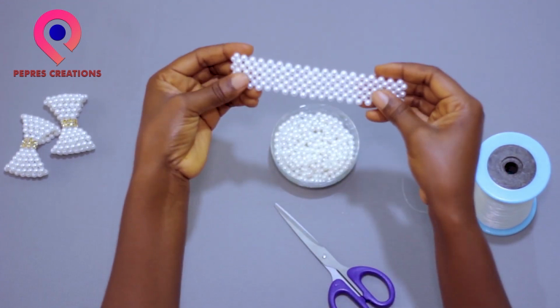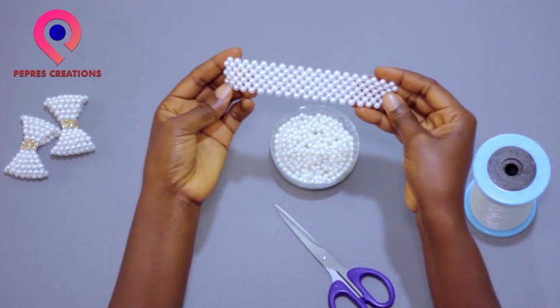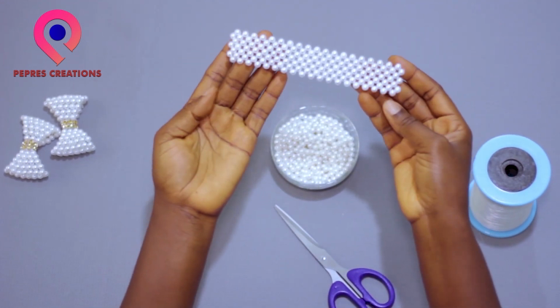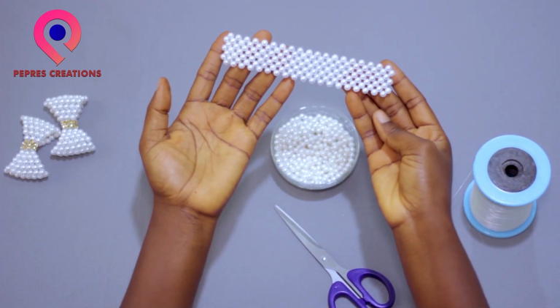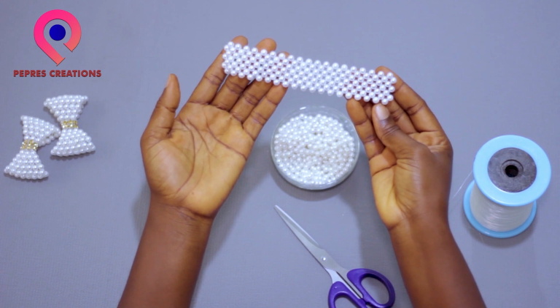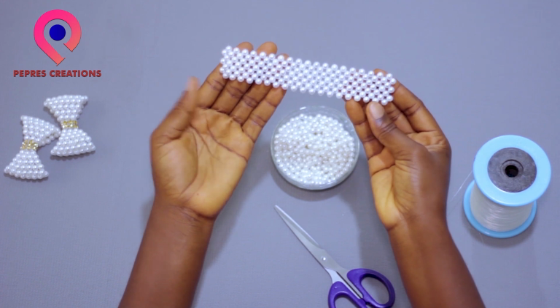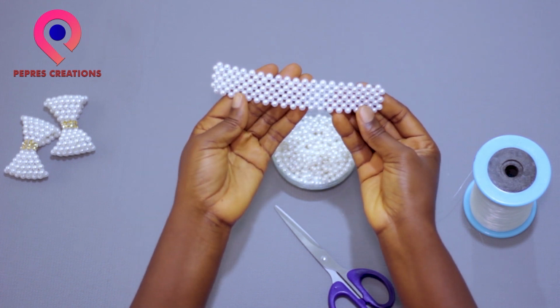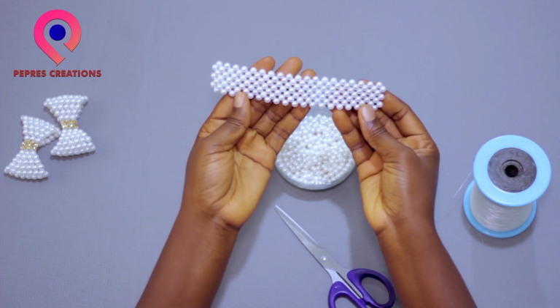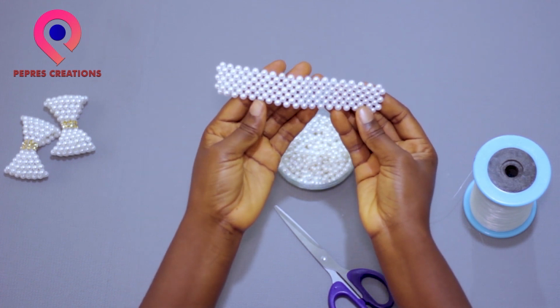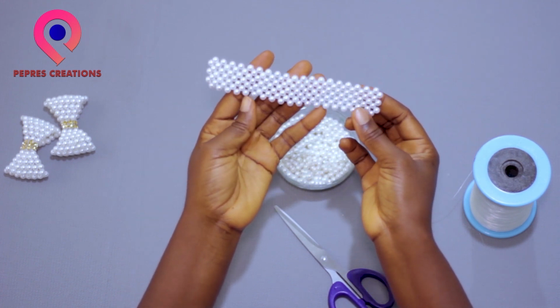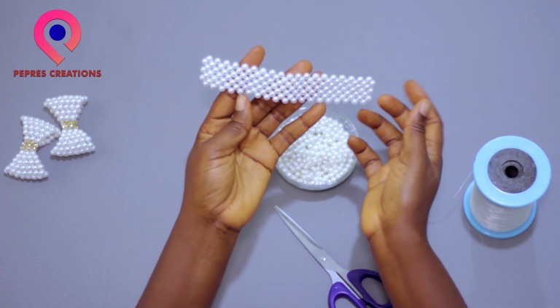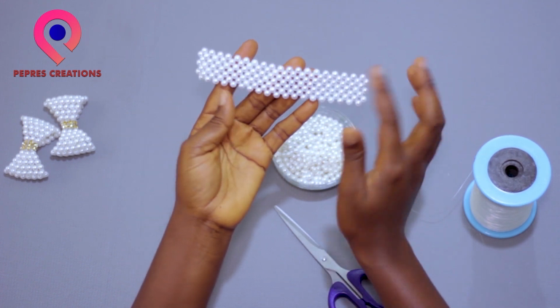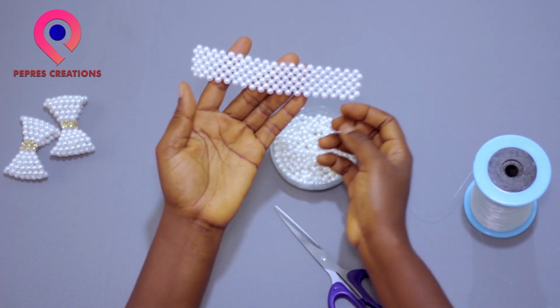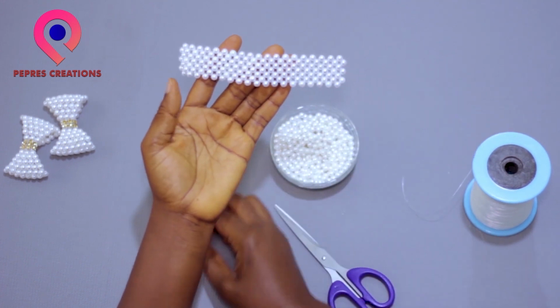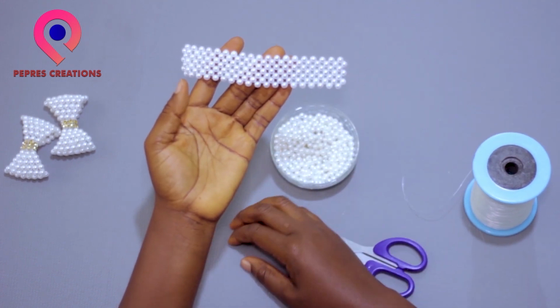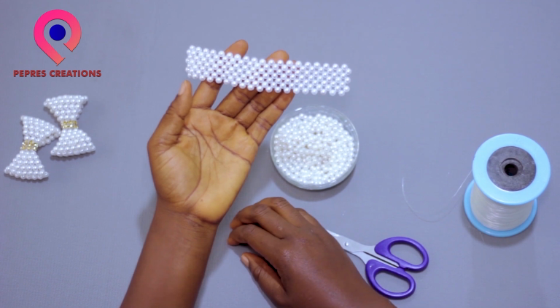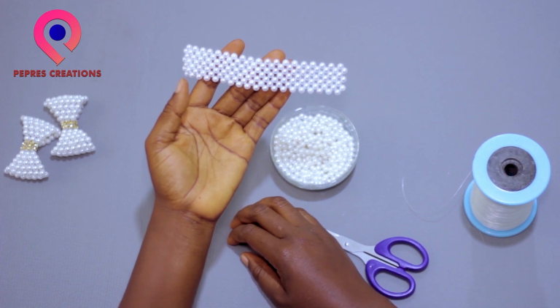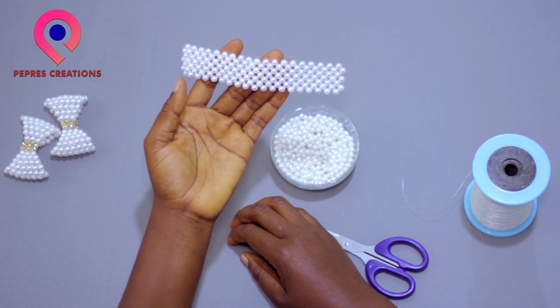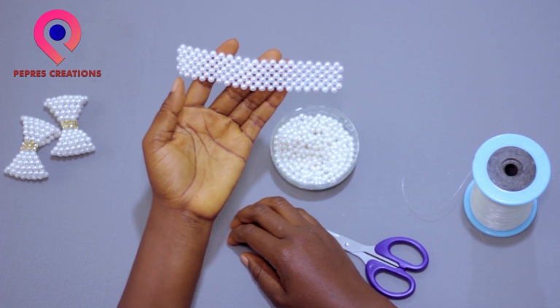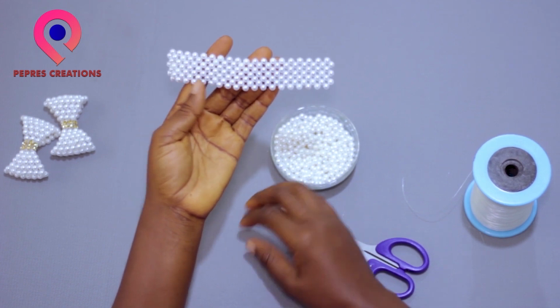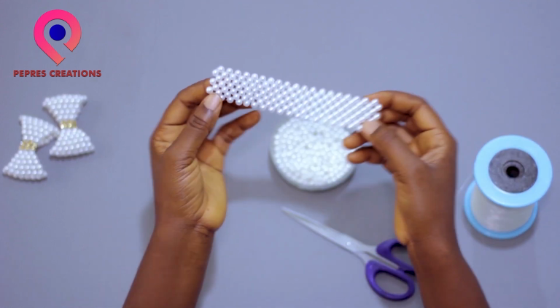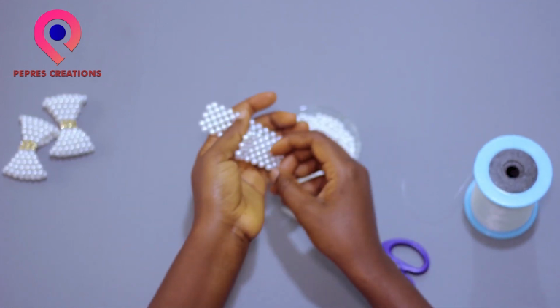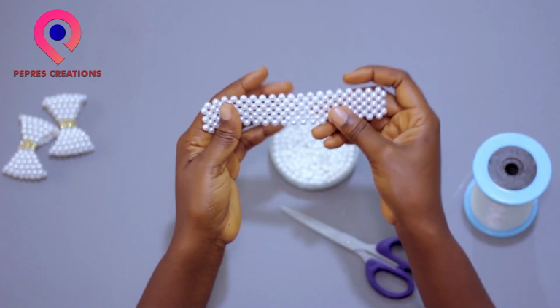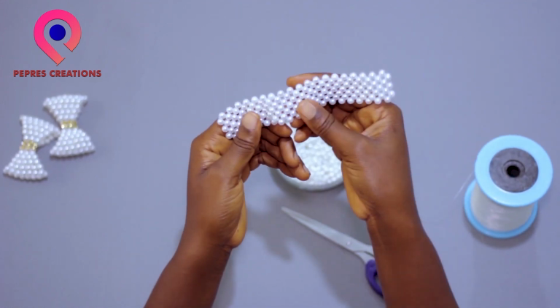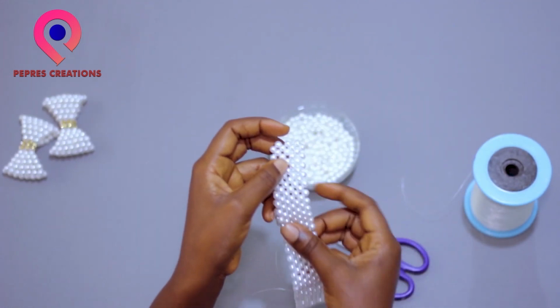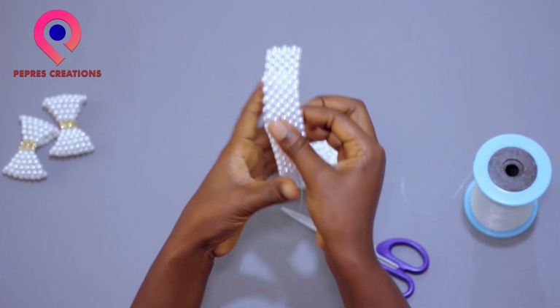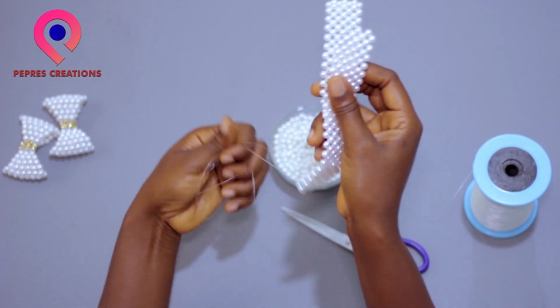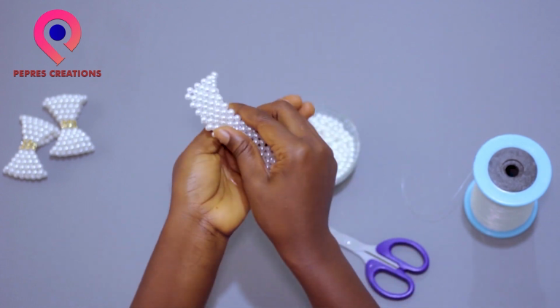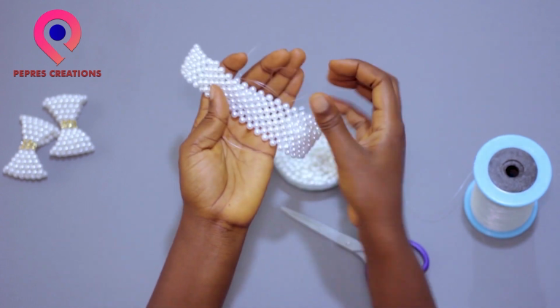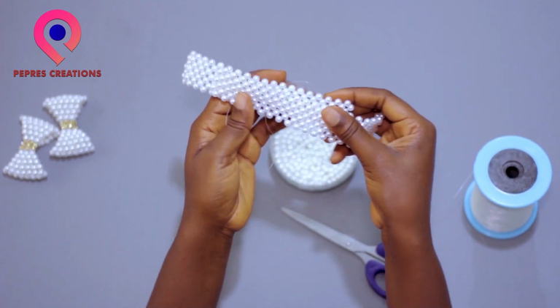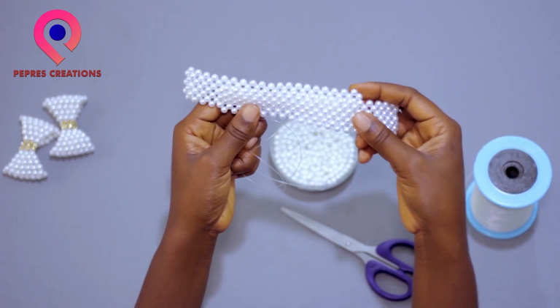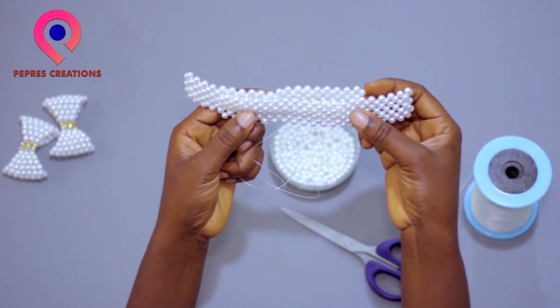This is how the weaving handle looks. That's the handle for the slippers we are making. Here is the other one — we are making two. Thanks for watching.